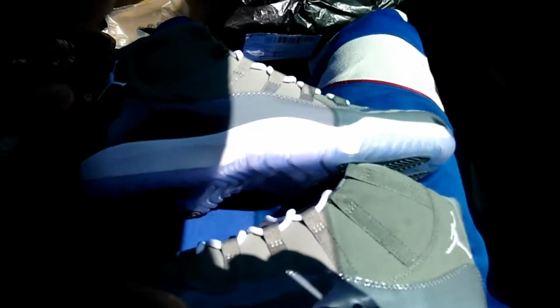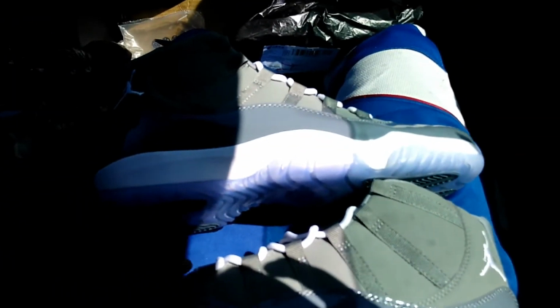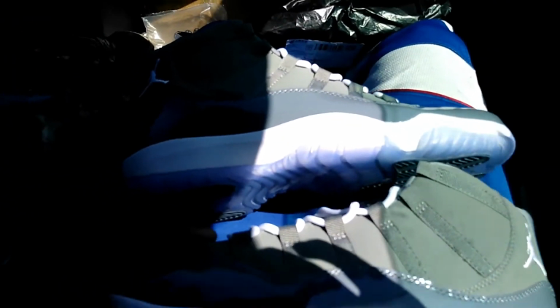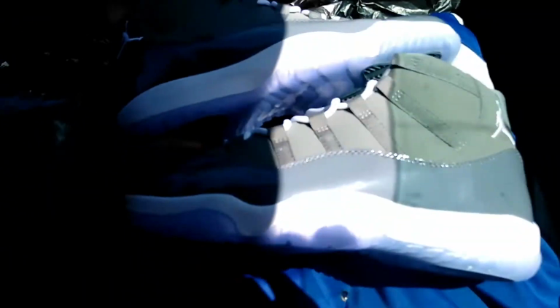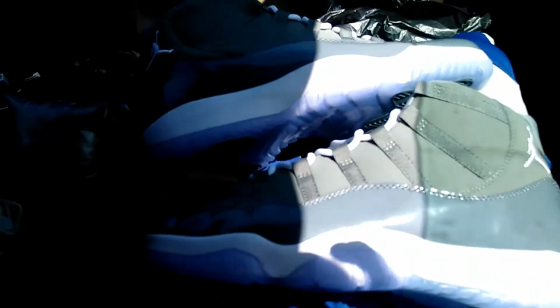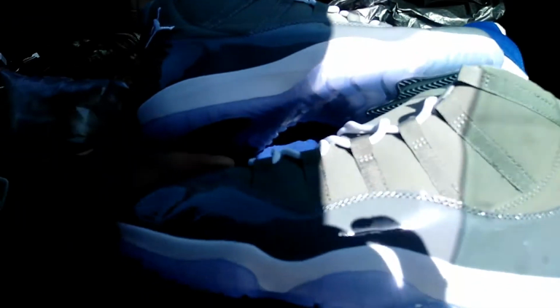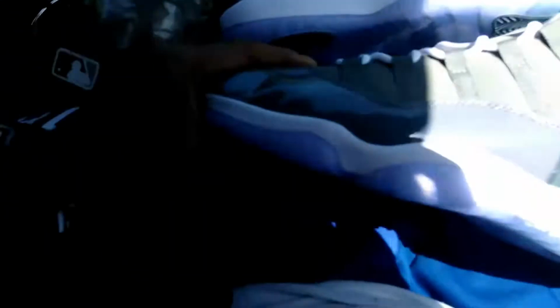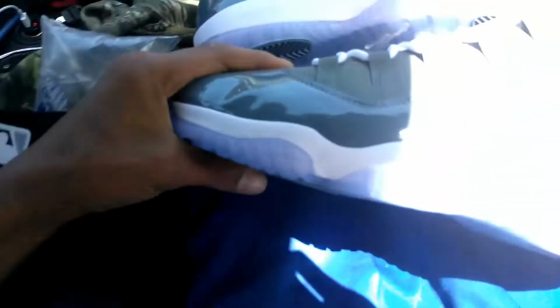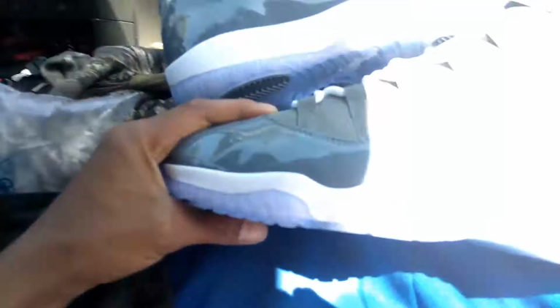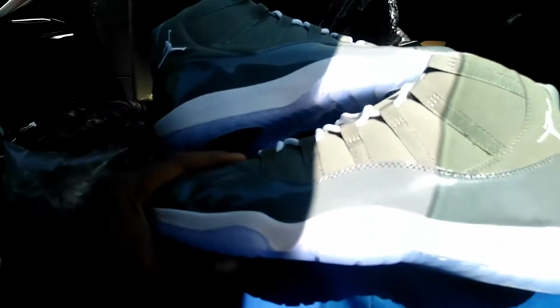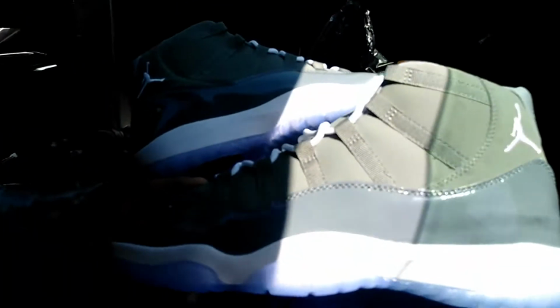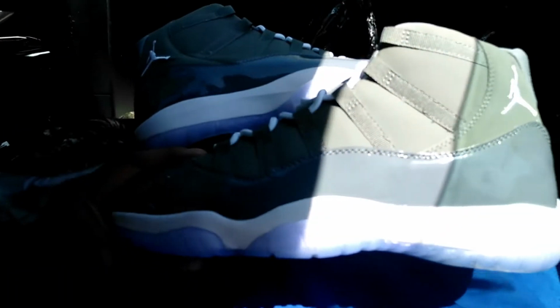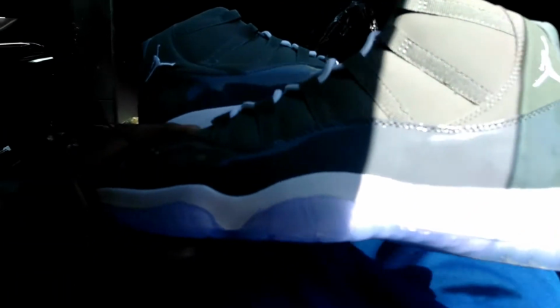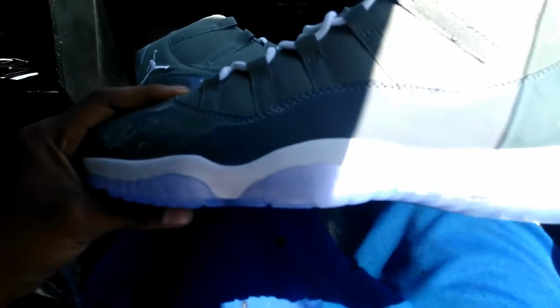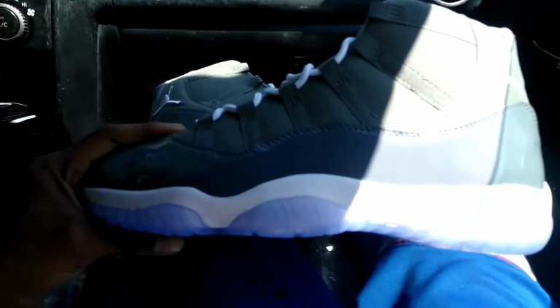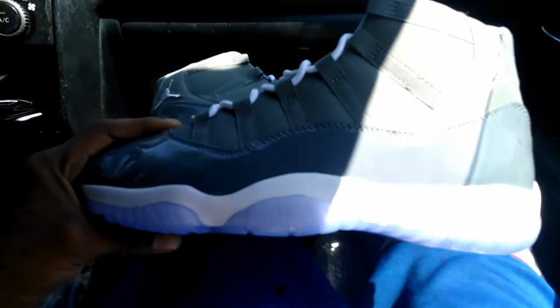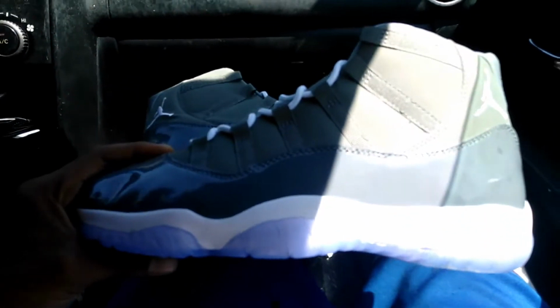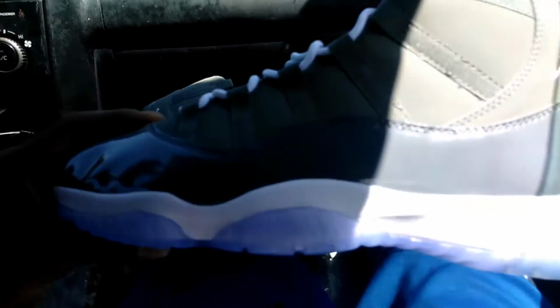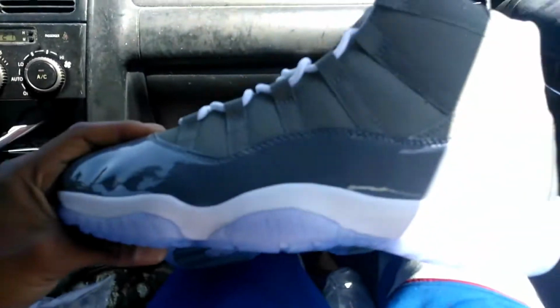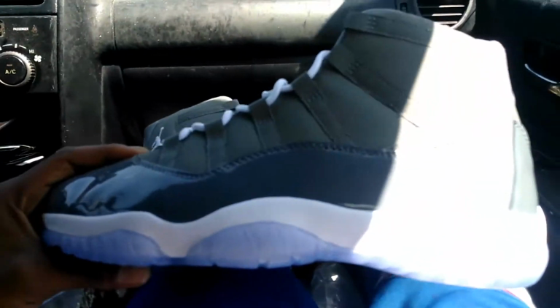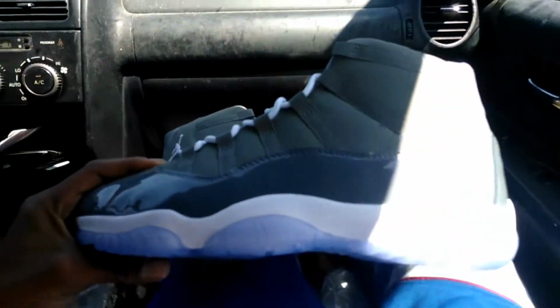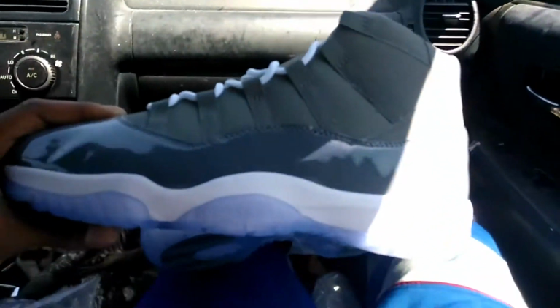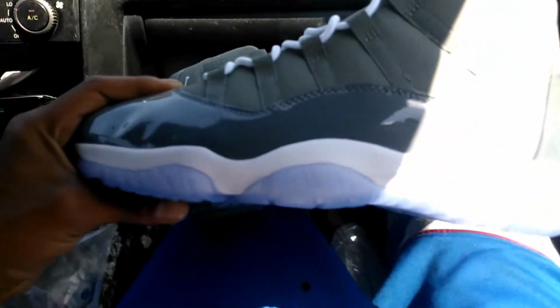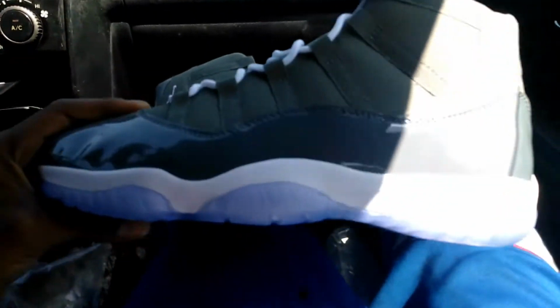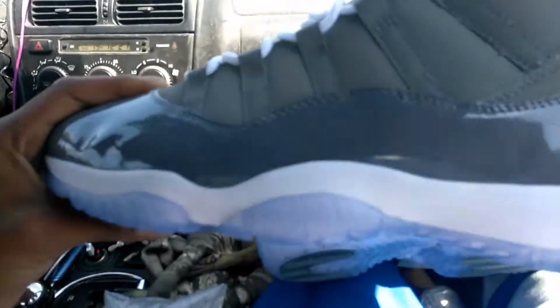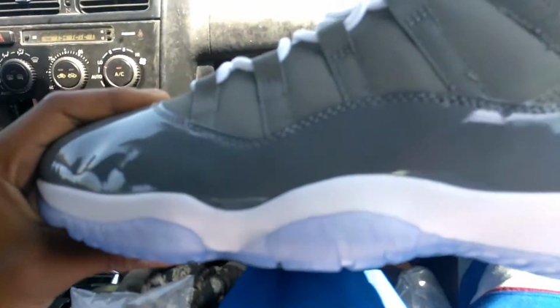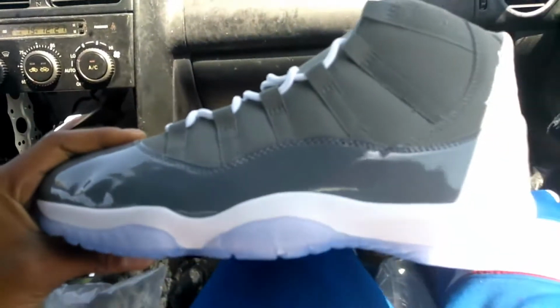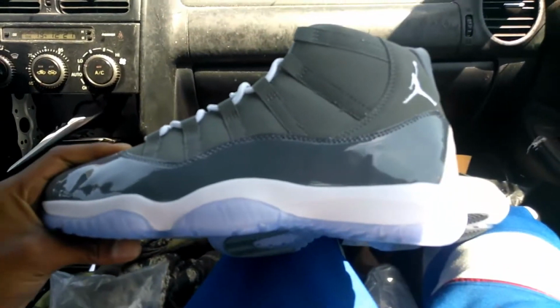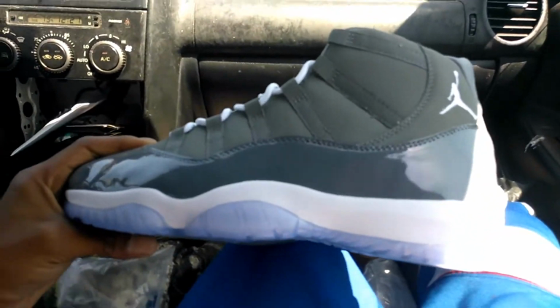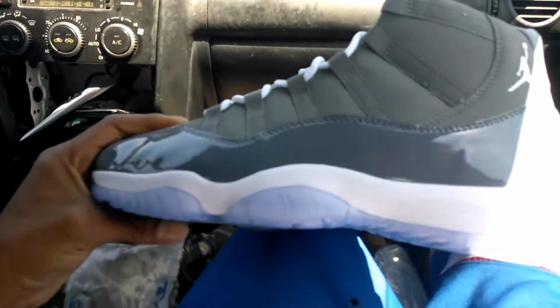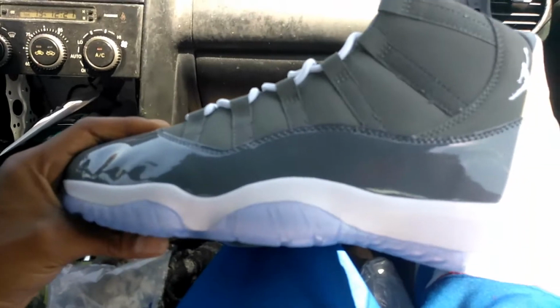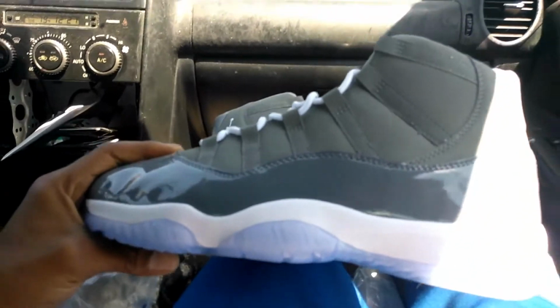What up y'all? This your boy Gash. Hell, I just got these cool grays in, man. I ain't even make it home, man. I had to go ahead and show y'all these, man. This the best pair I done got so far, man. It's that heat.